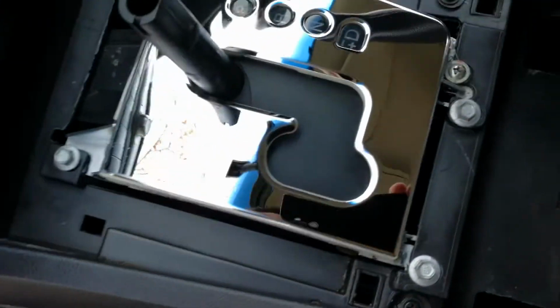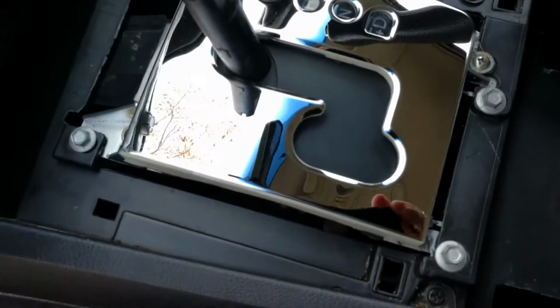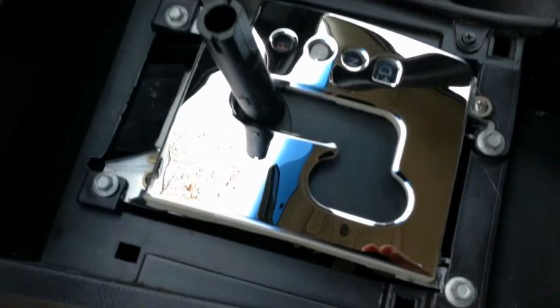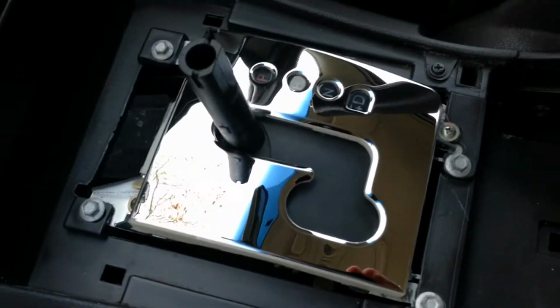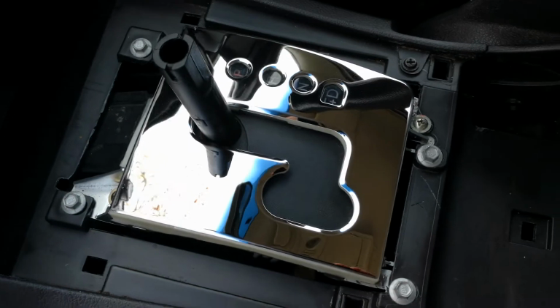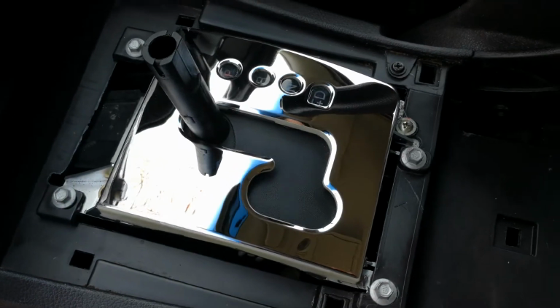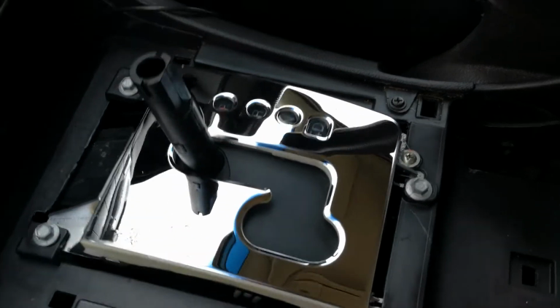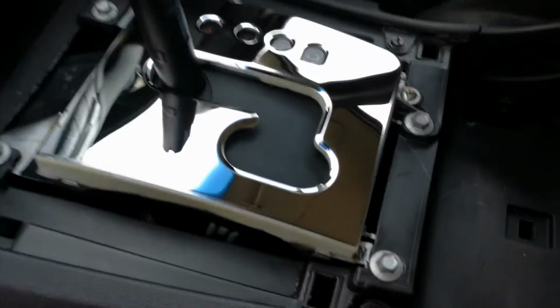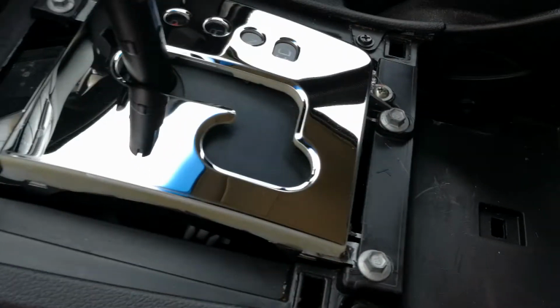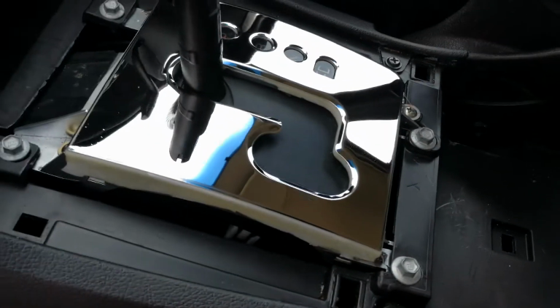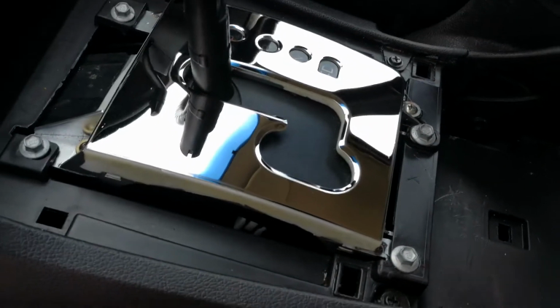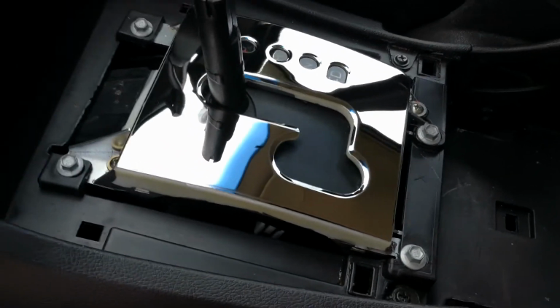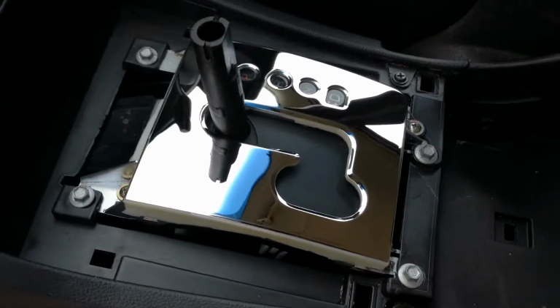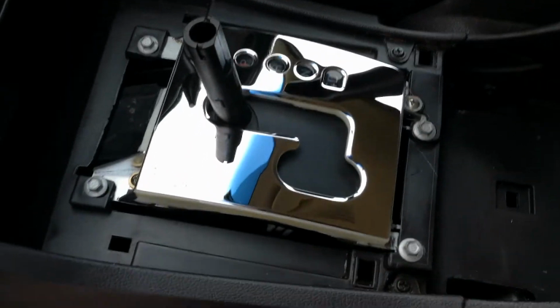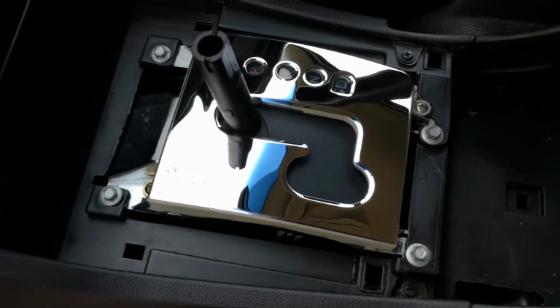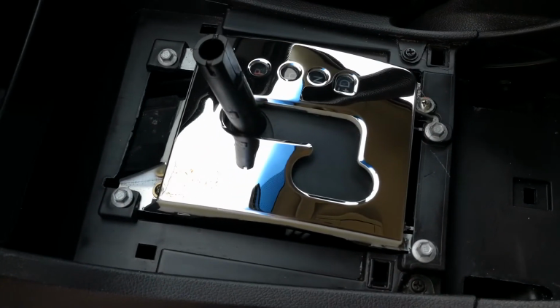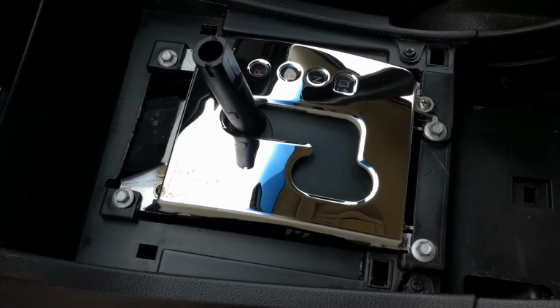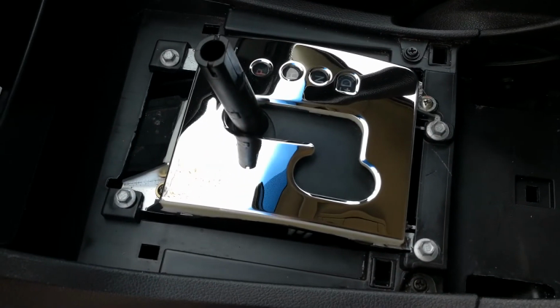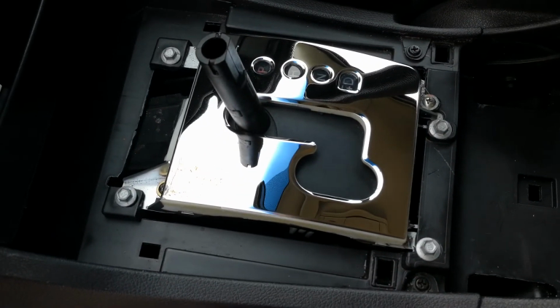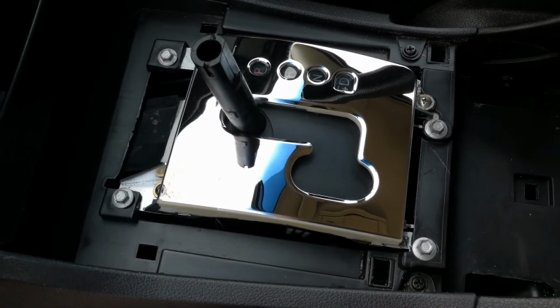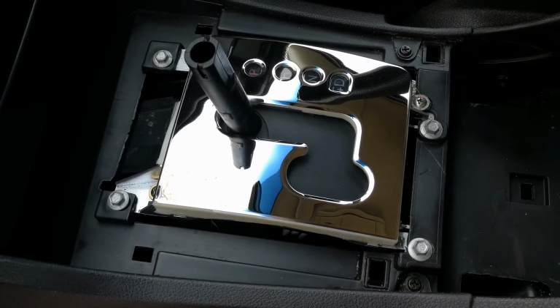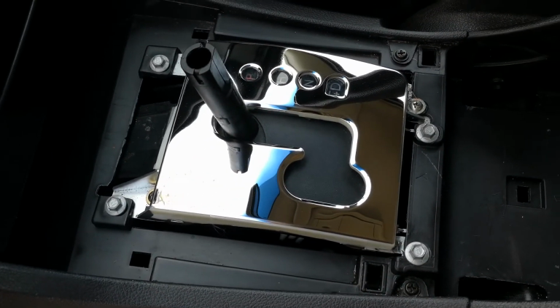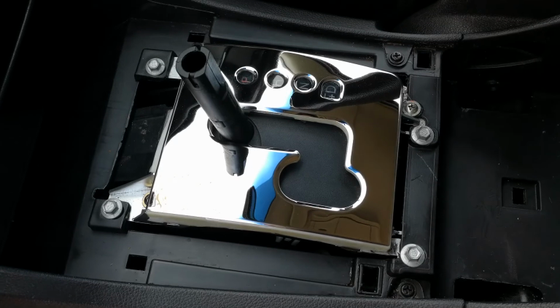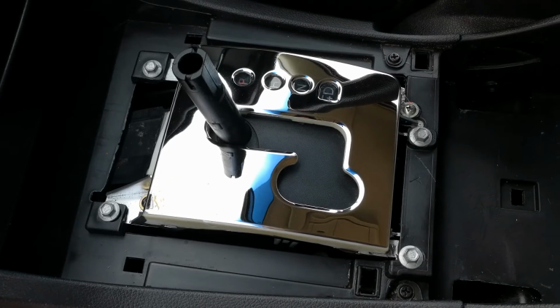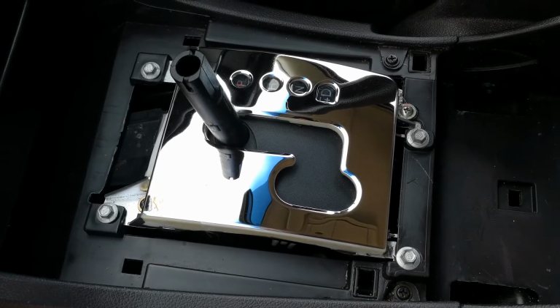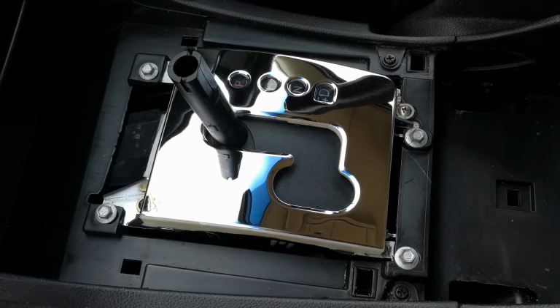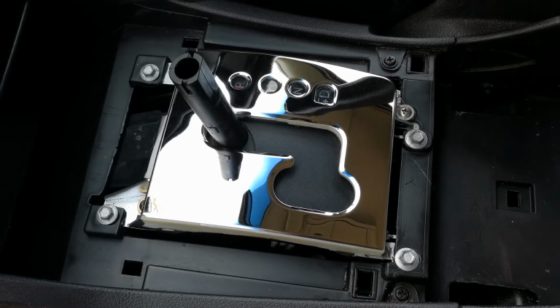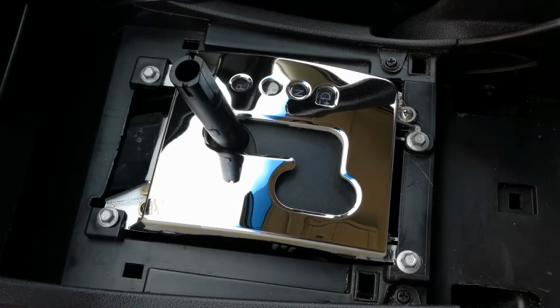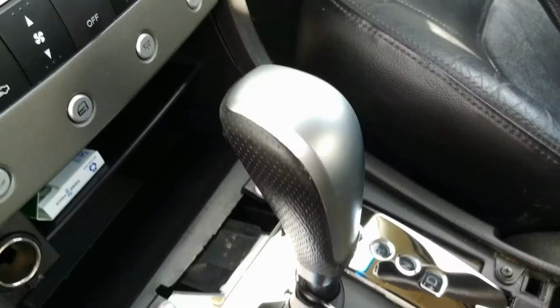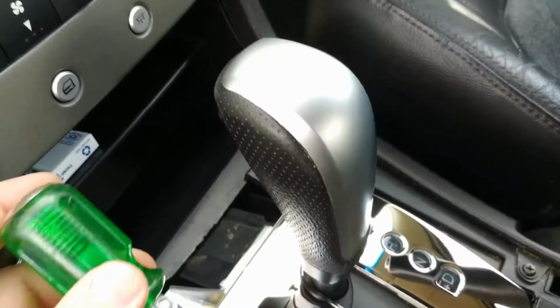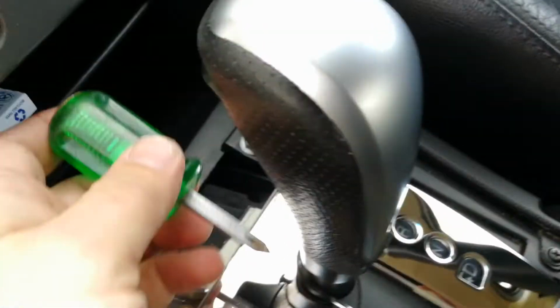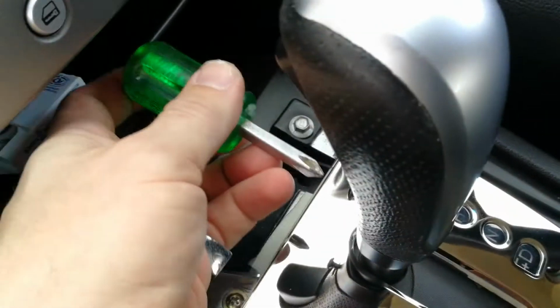There she is — absolutely beautiful! Now put the gear shift knob back on and then the fascia. Knob's back on.